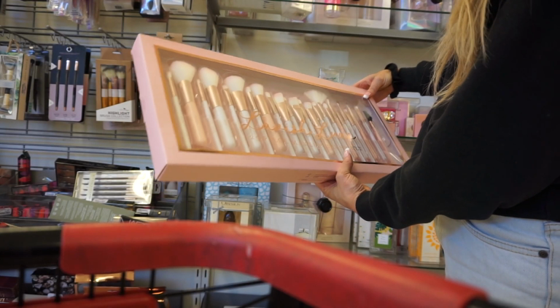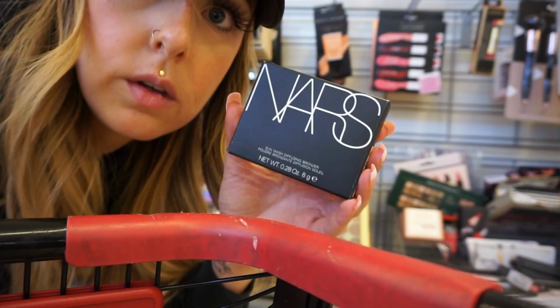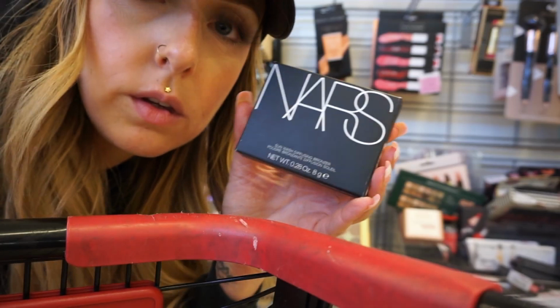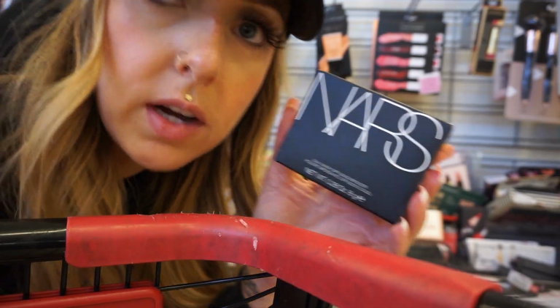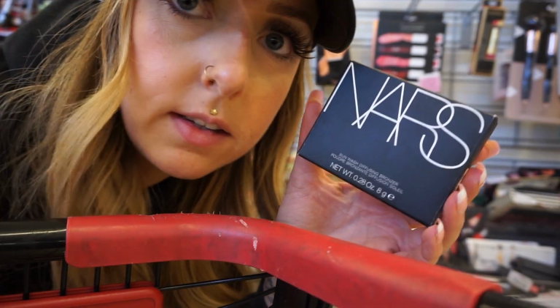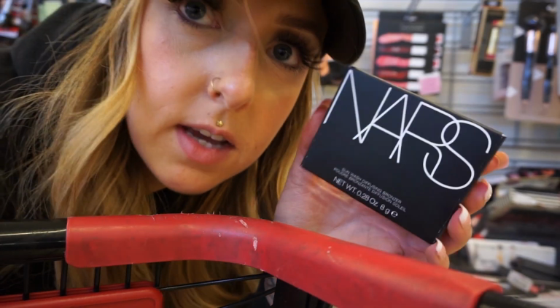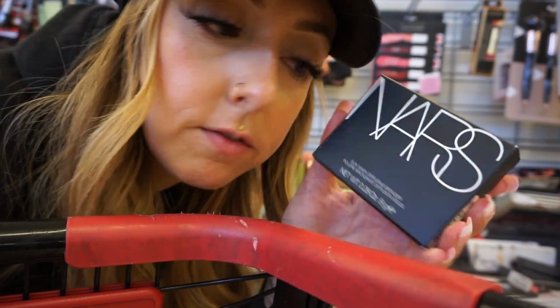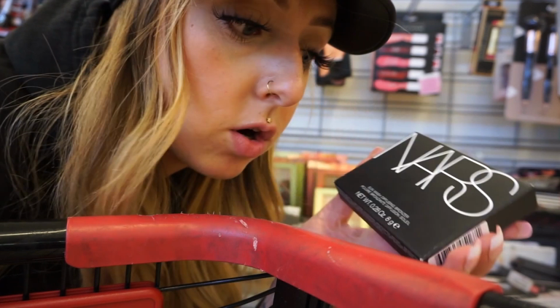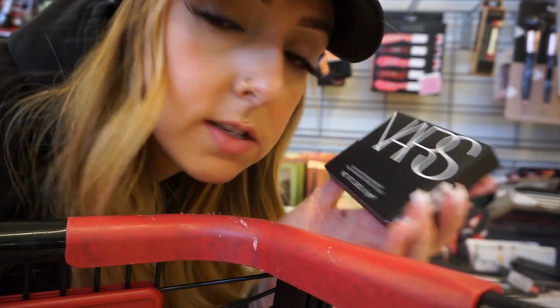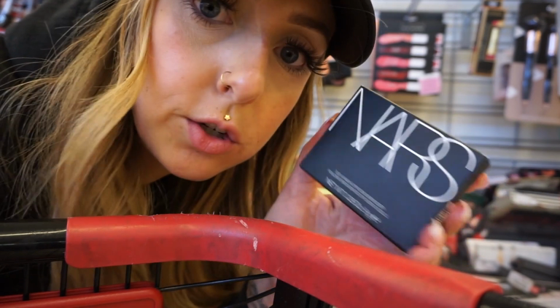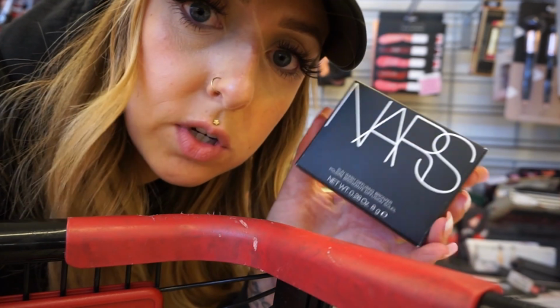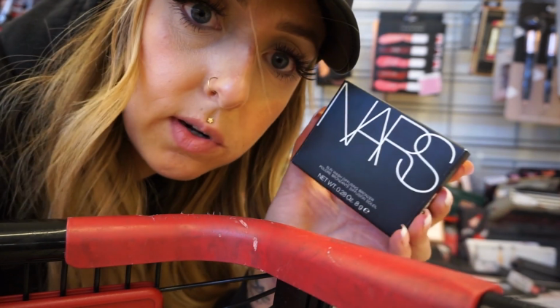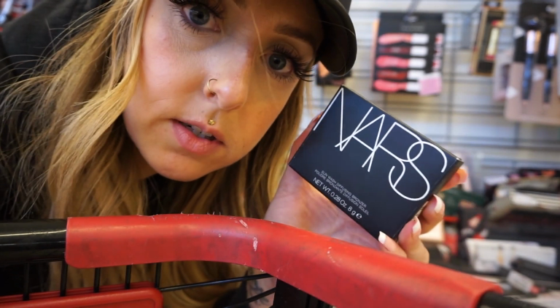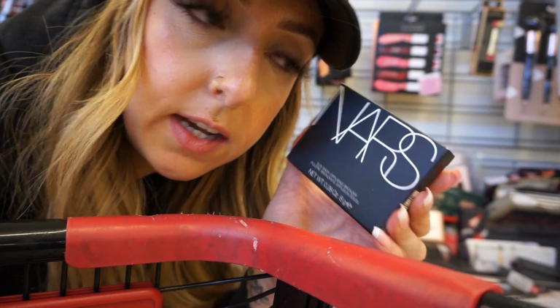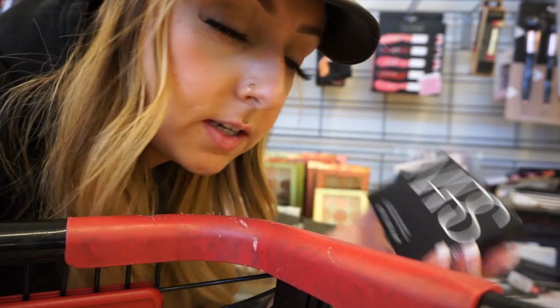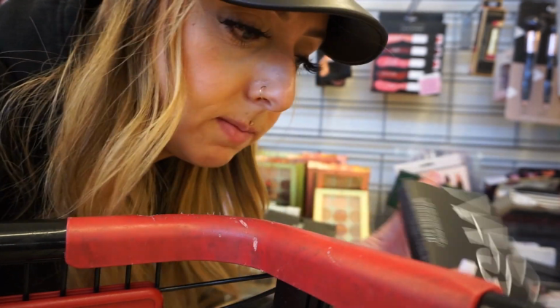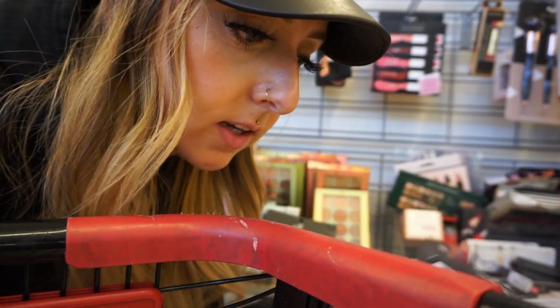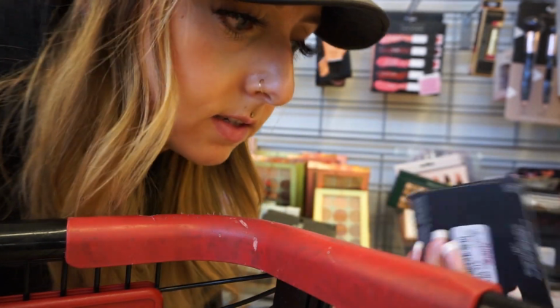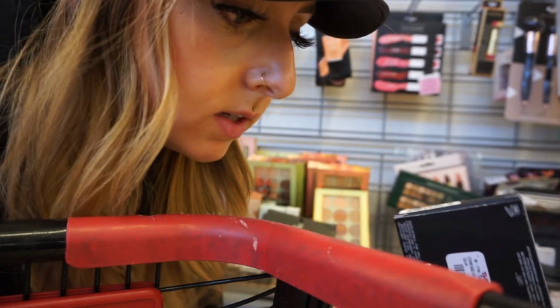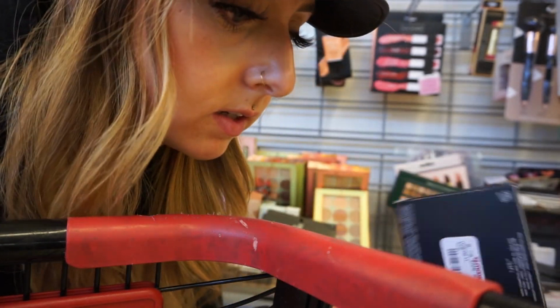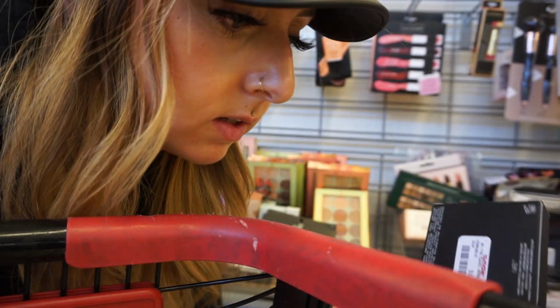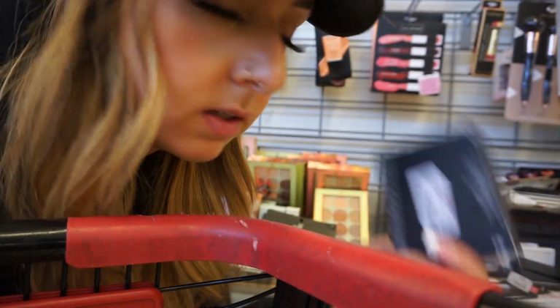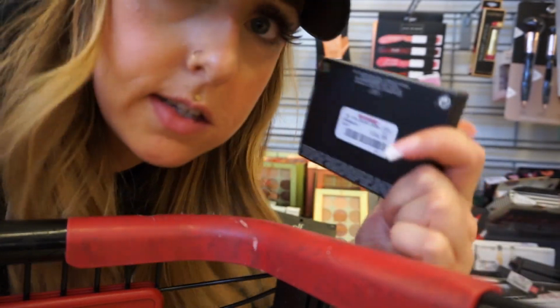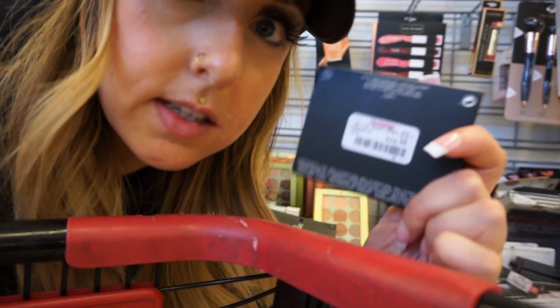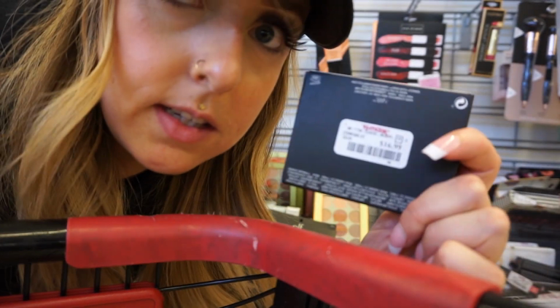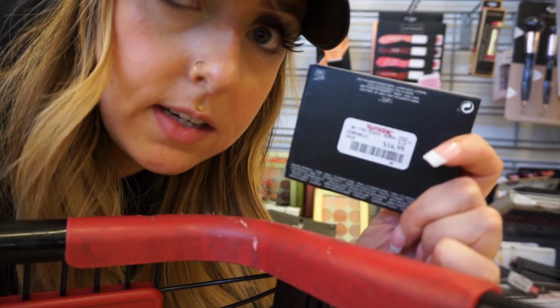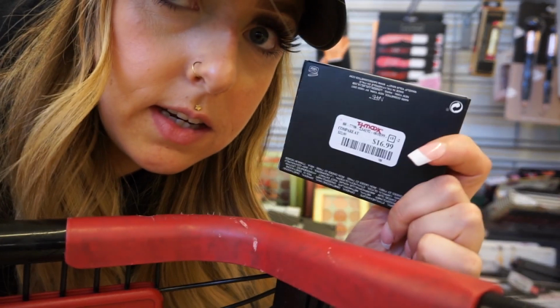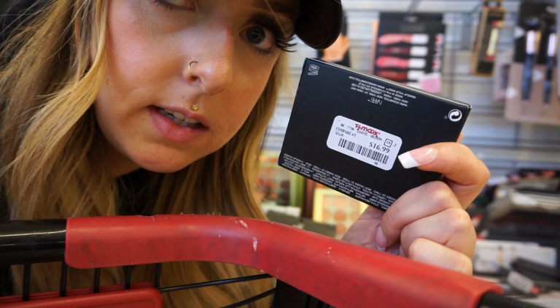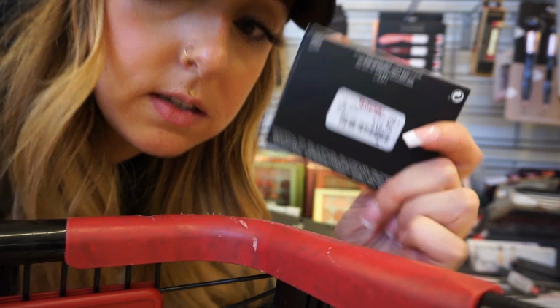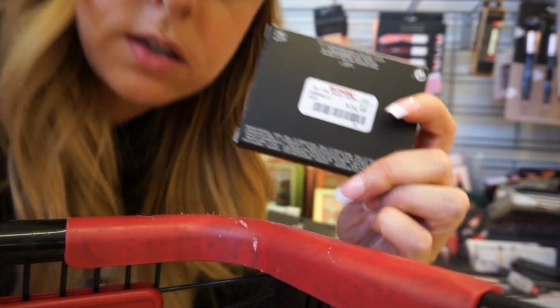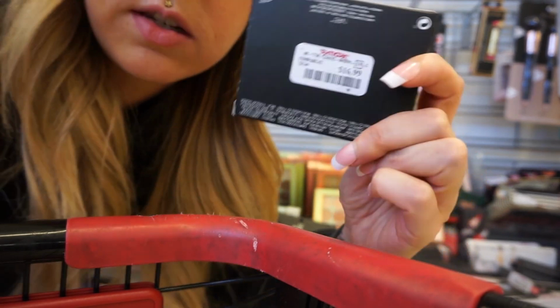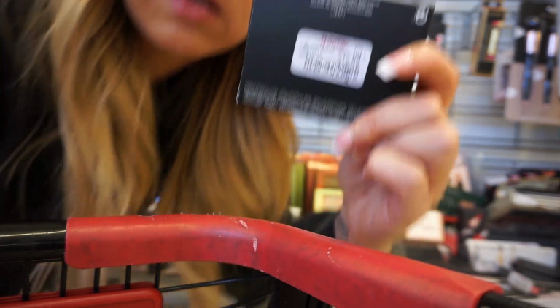You guys, they have NARS Laguna bronzer at TJ Maxx — it's only $16.99! Such a good deal.